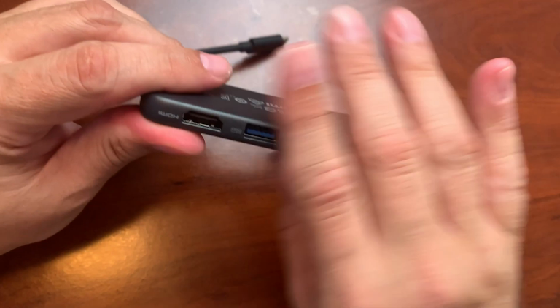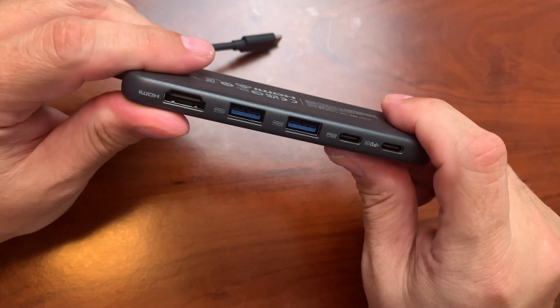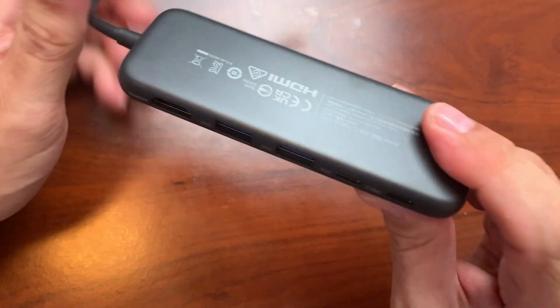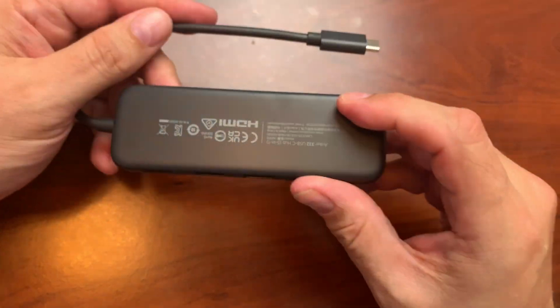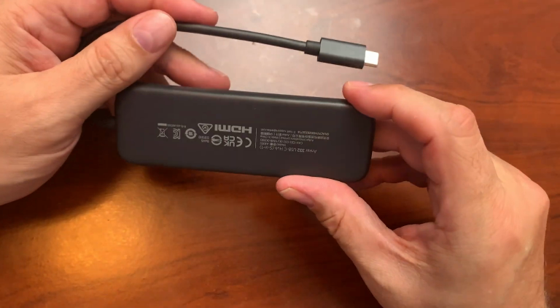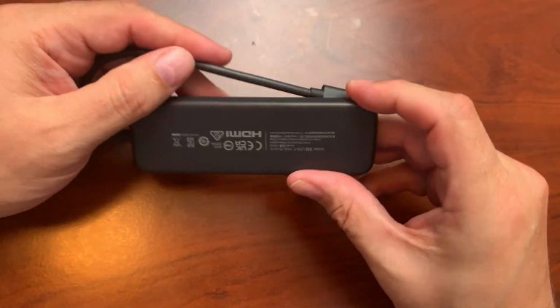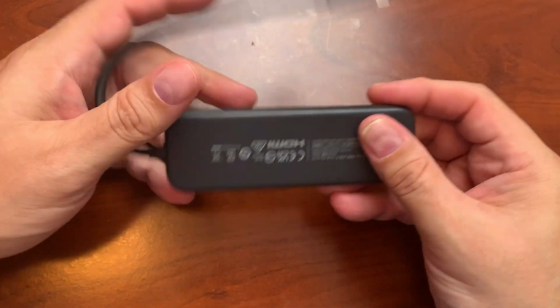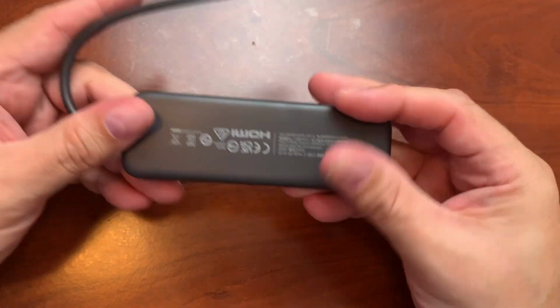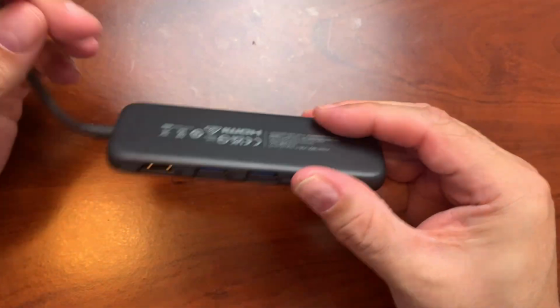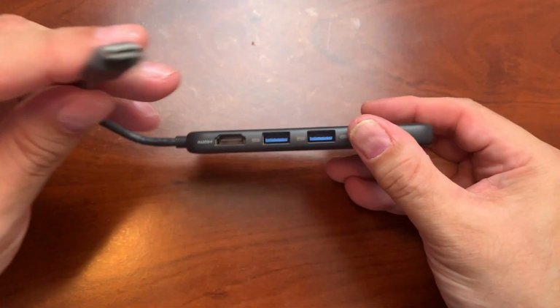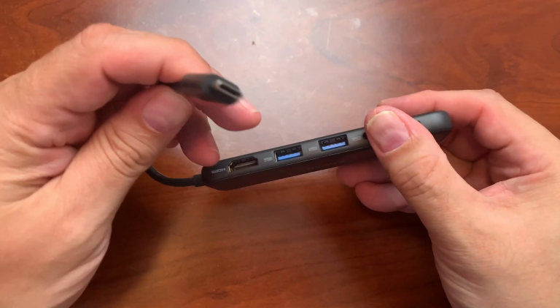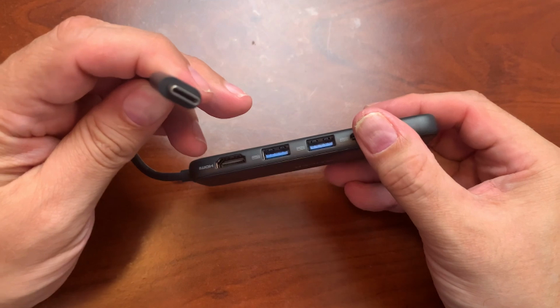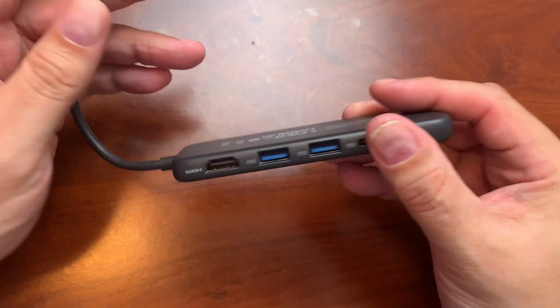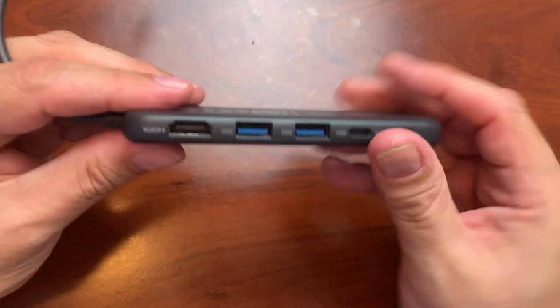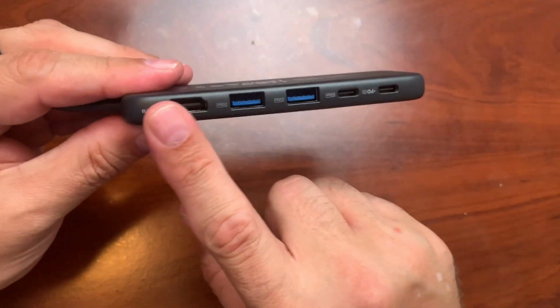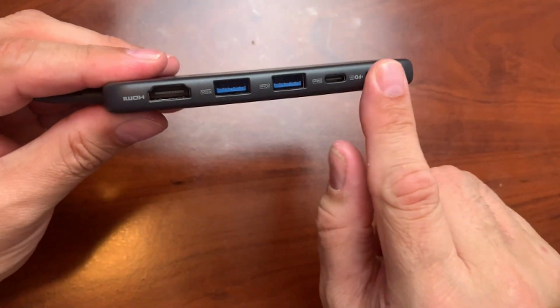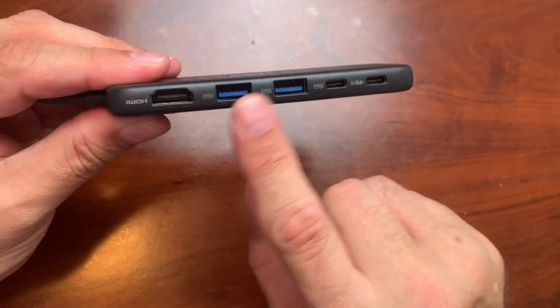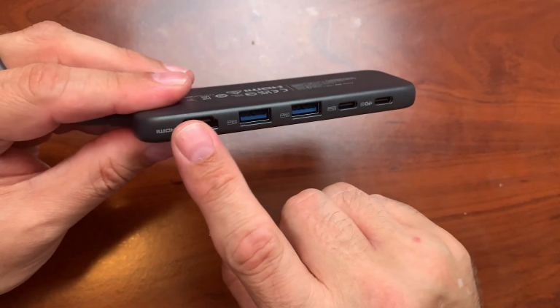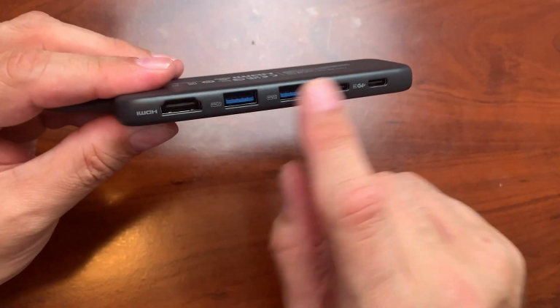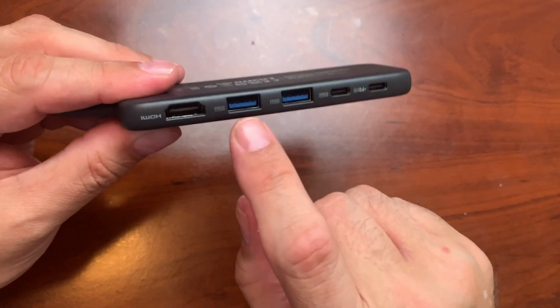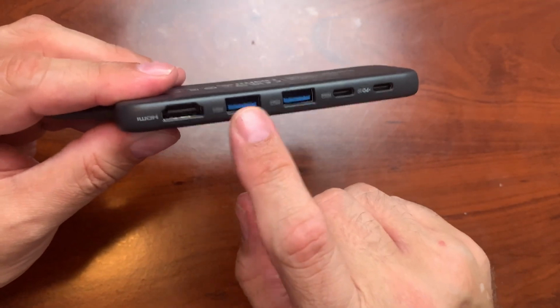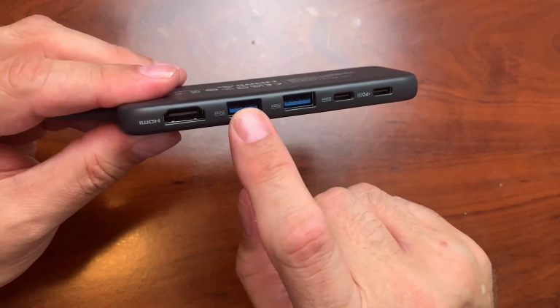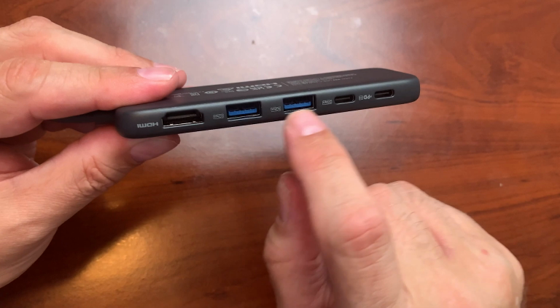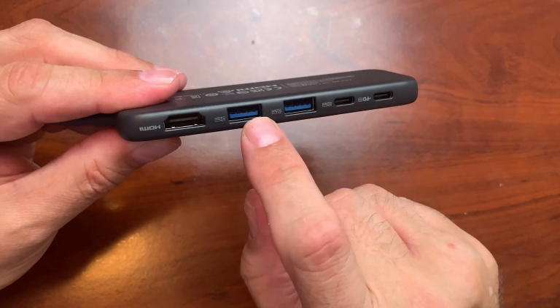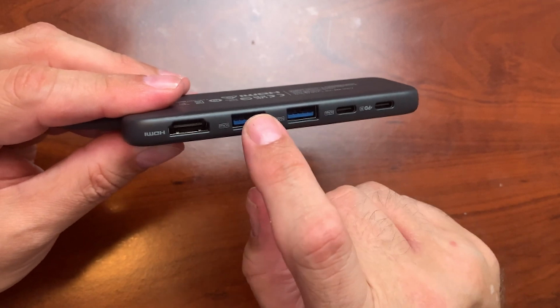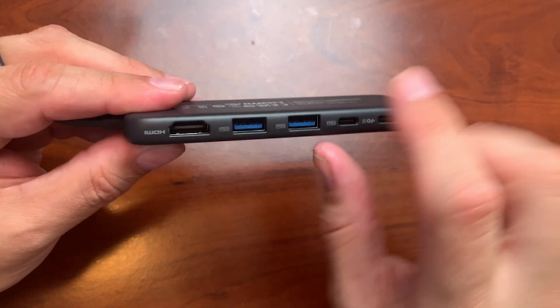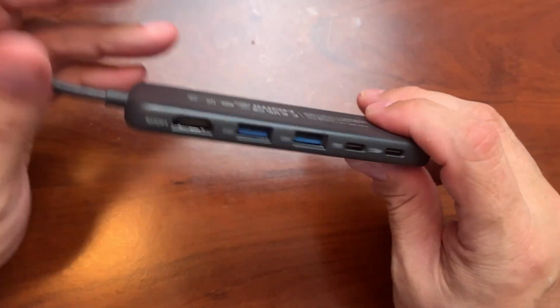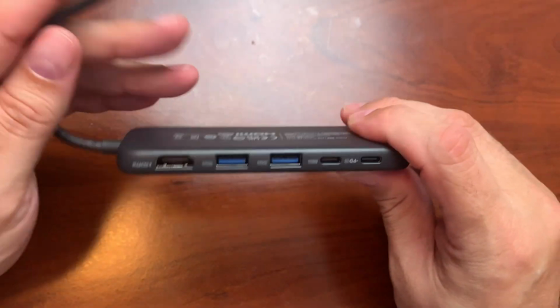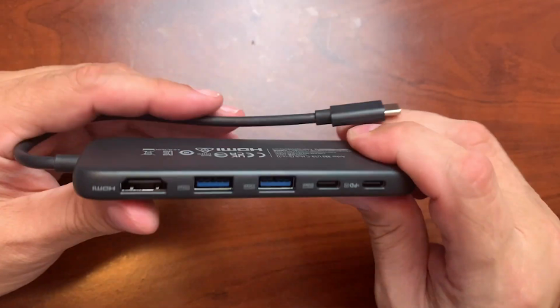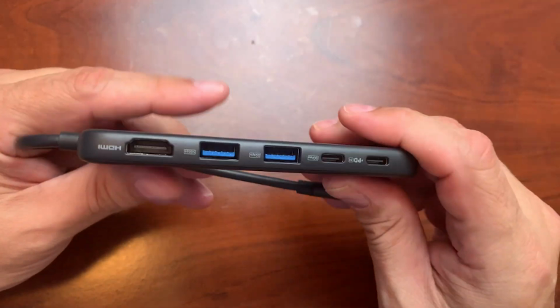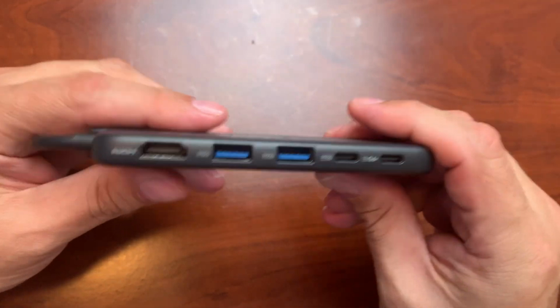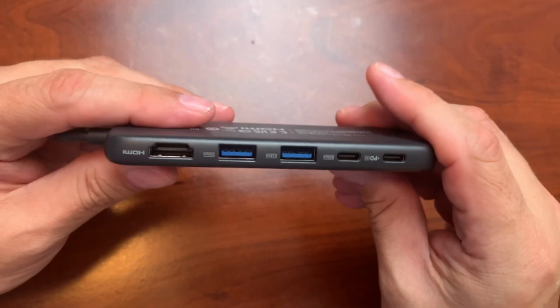I intend to use this on my MacBook Pro, but it can be used on any computer that has USB-C. It will allow me these actual USB inputs, which the regular MacBook Pro does not have.